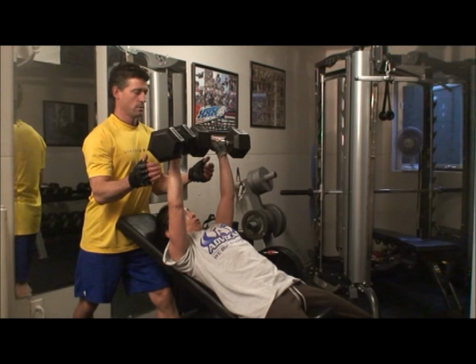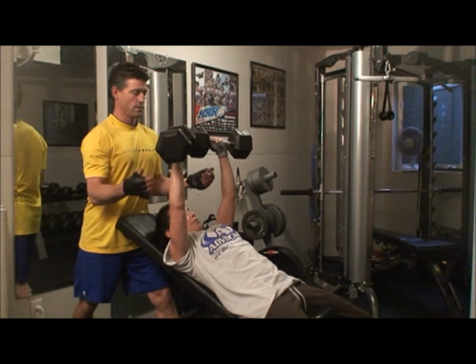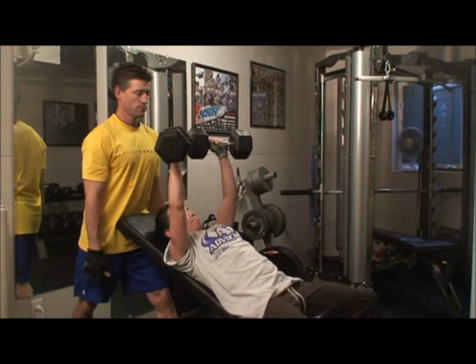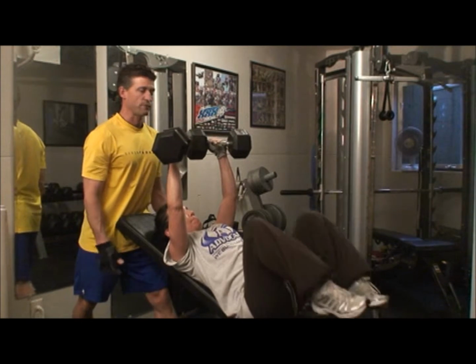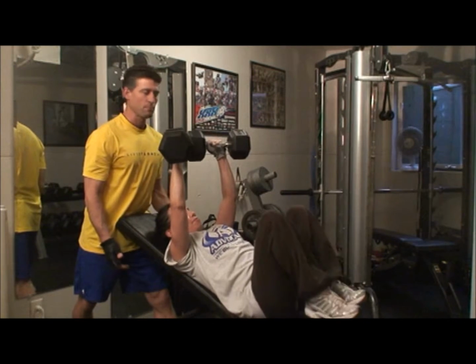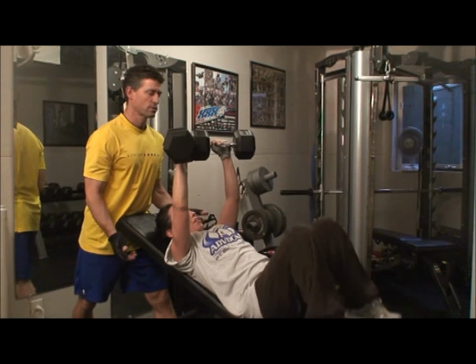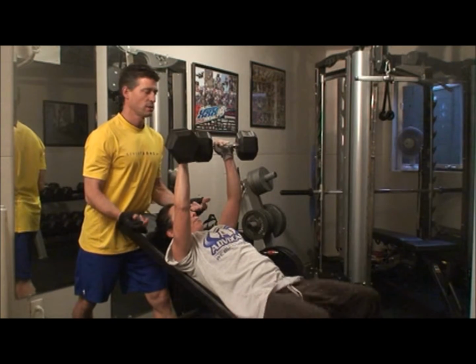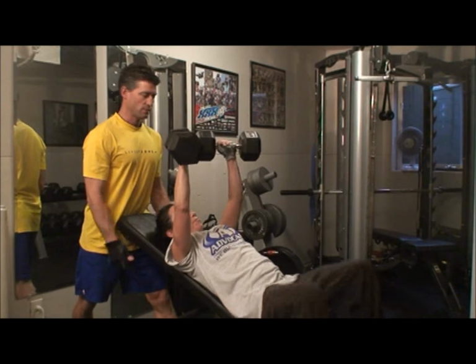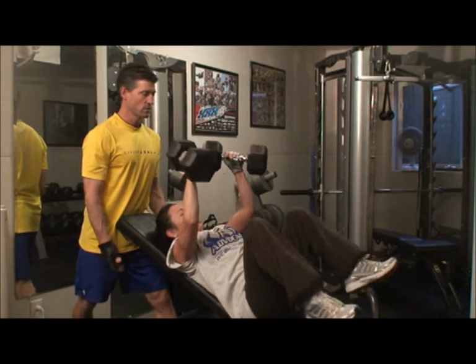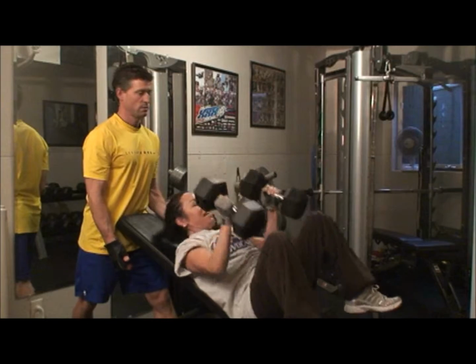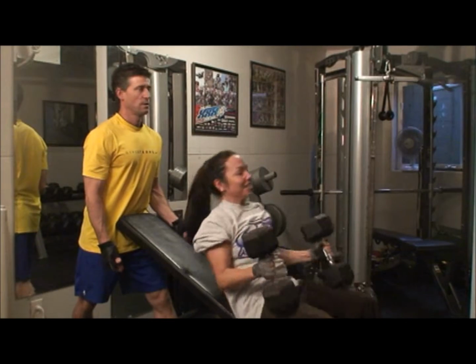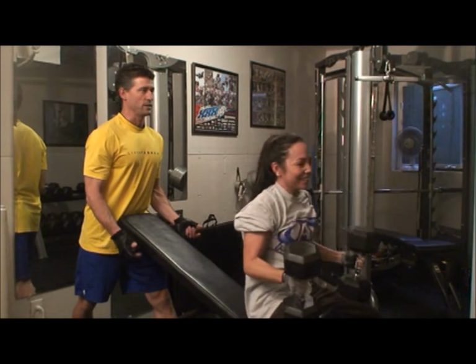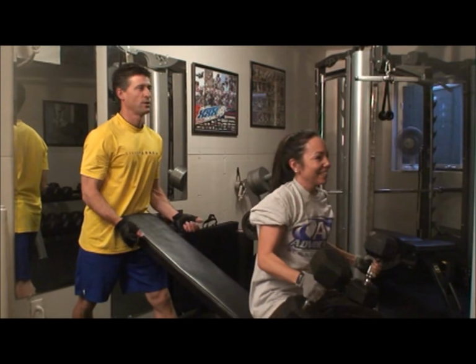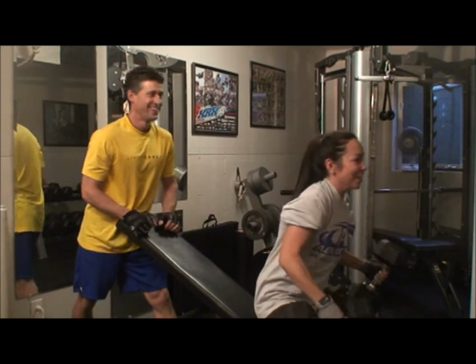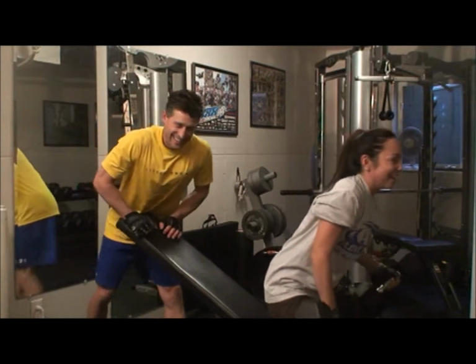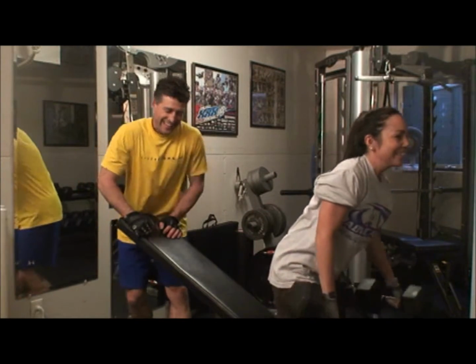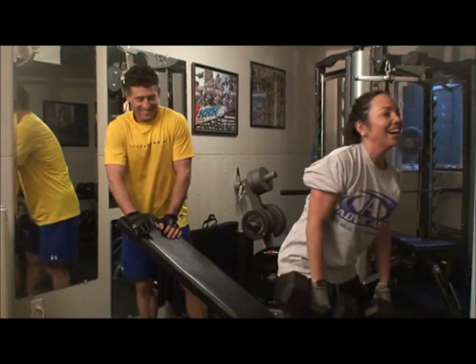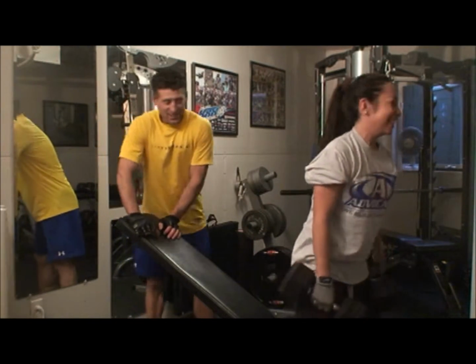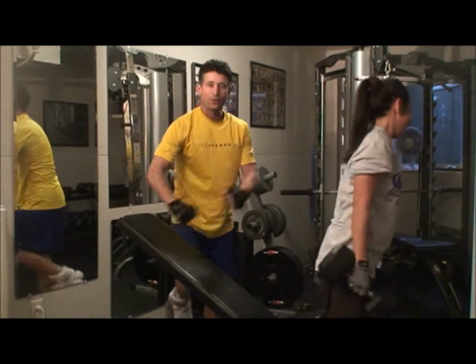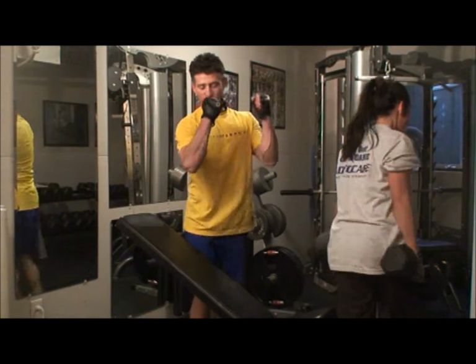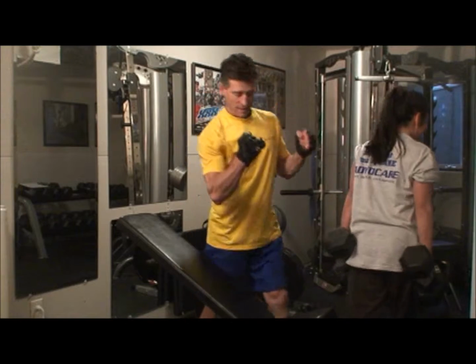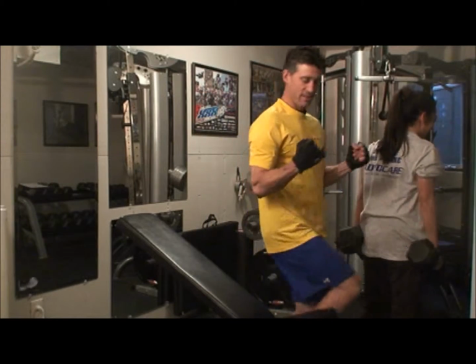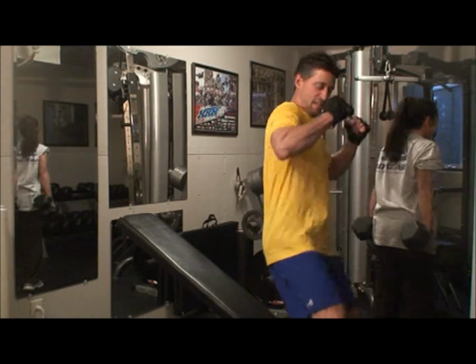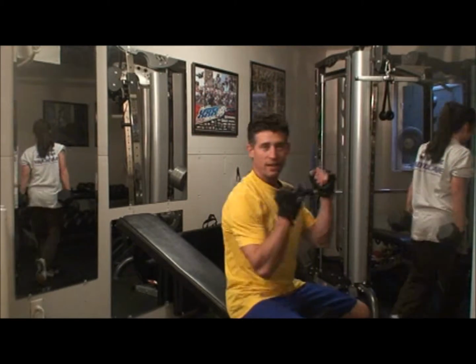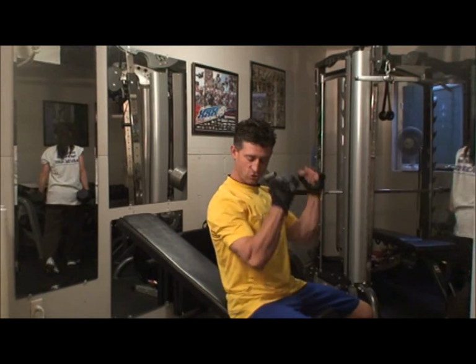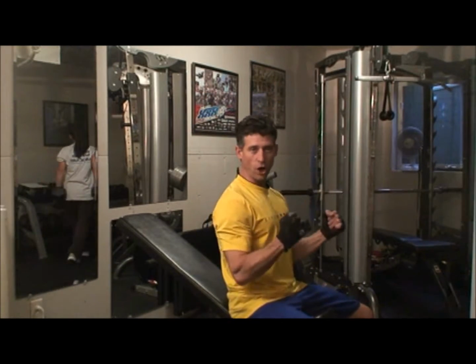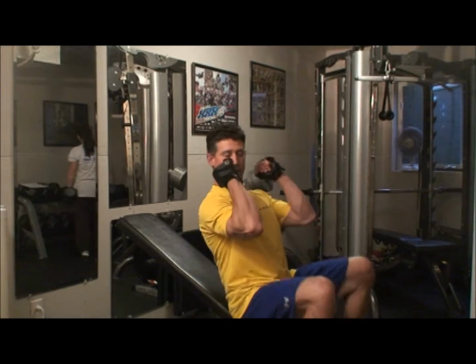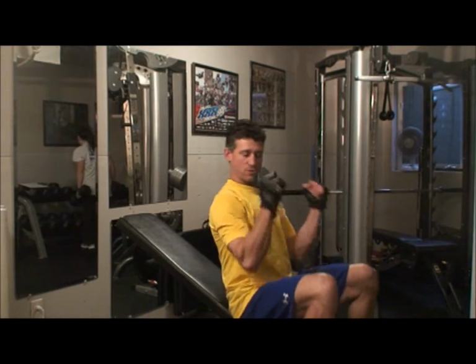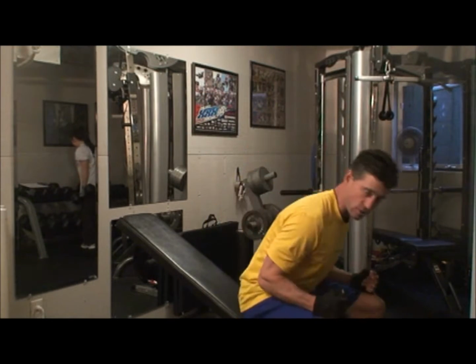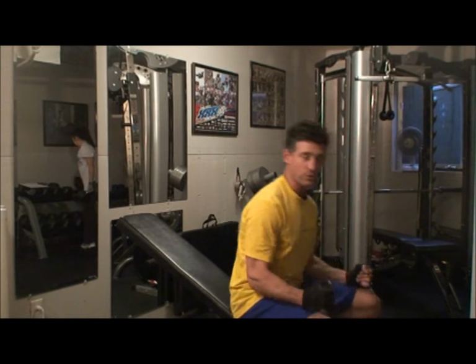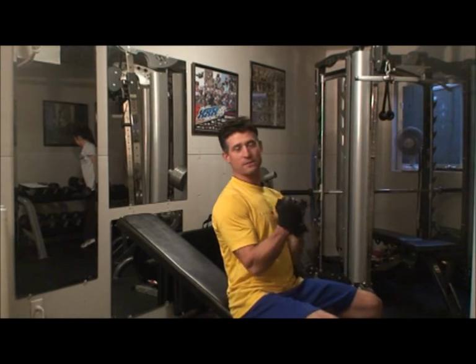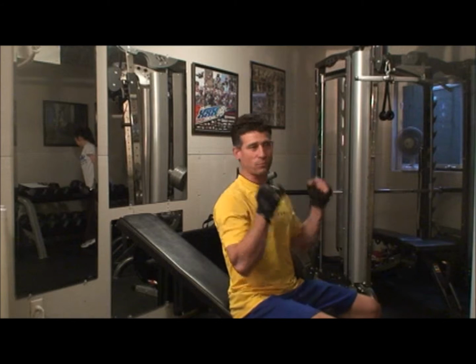I'm going to try this. All right, try it first time. Bring up the knees. That sucked. When you do it, you want to have nice and strong arms that come down so it's just the shoulders and the biceps that take the work.